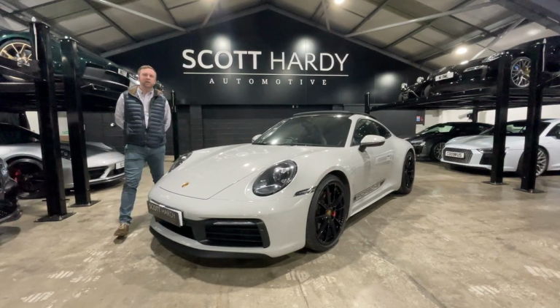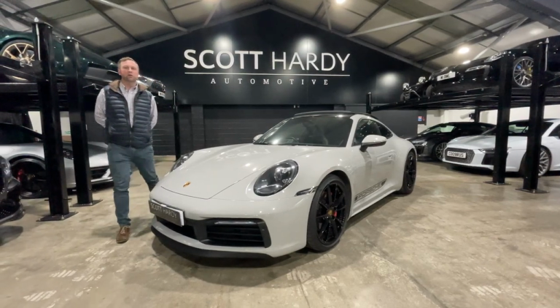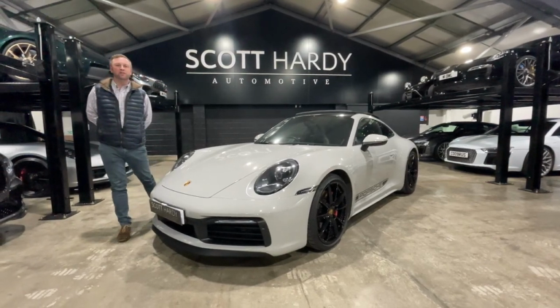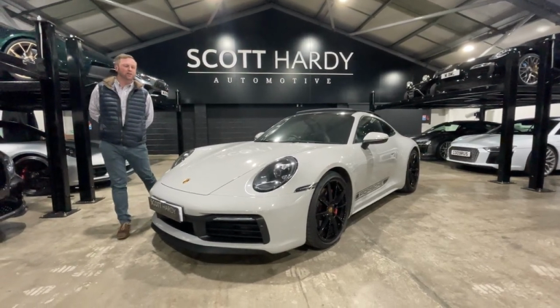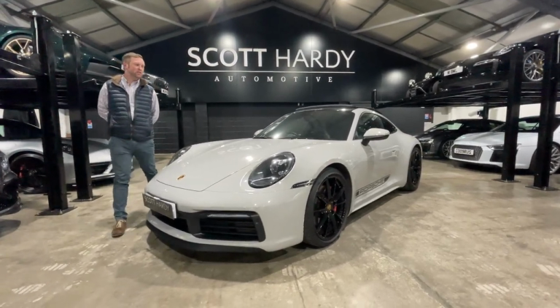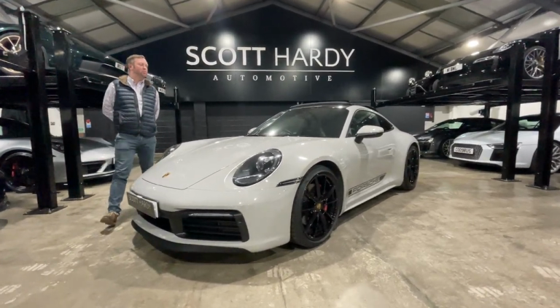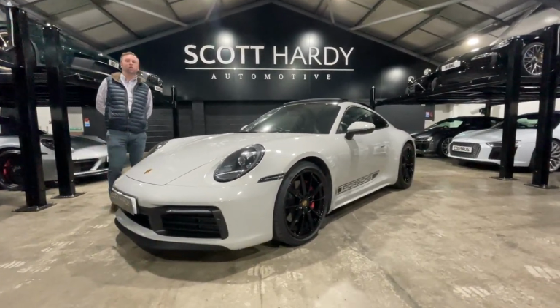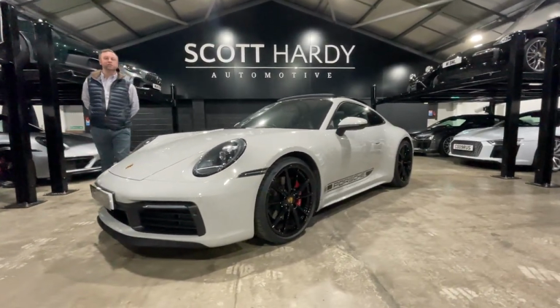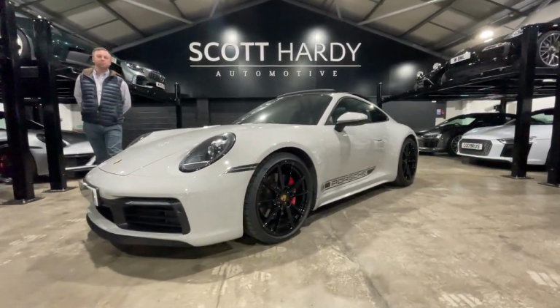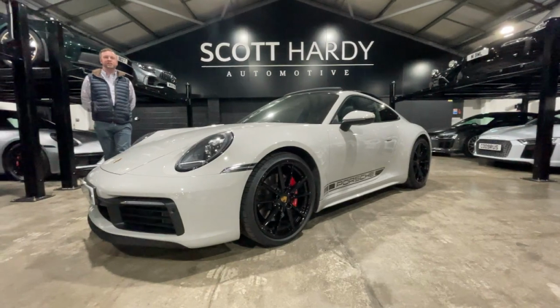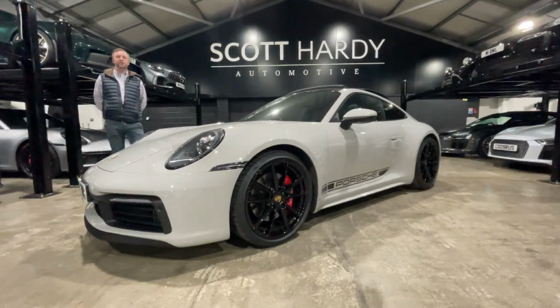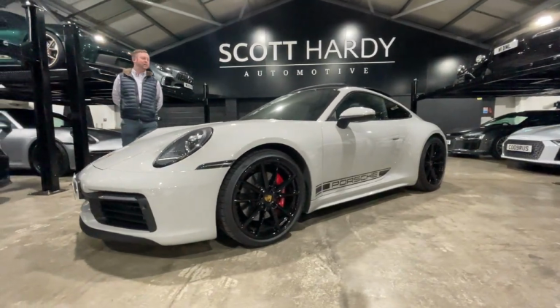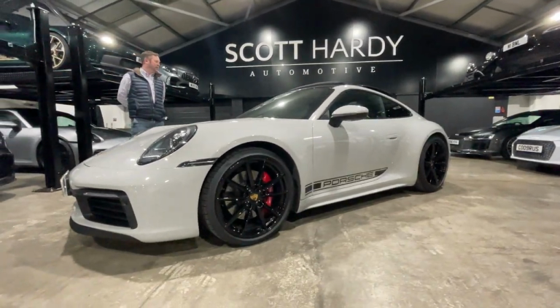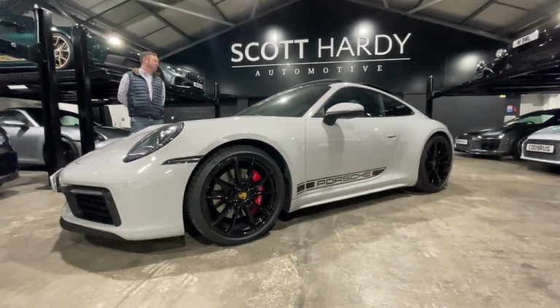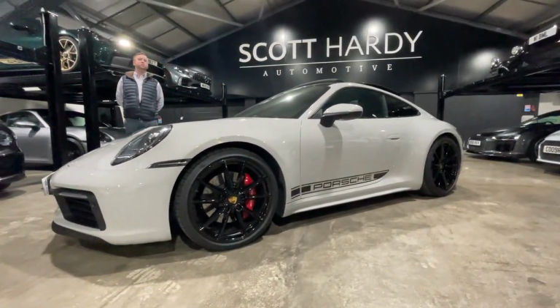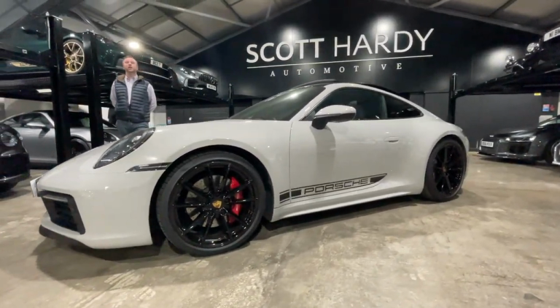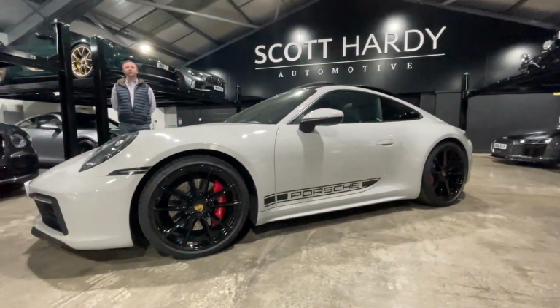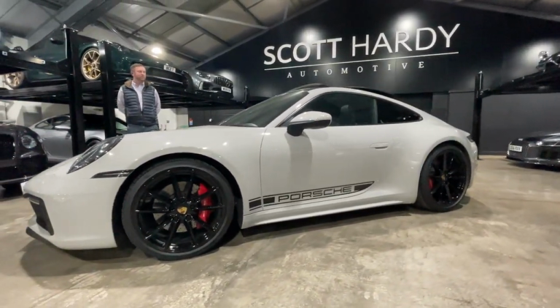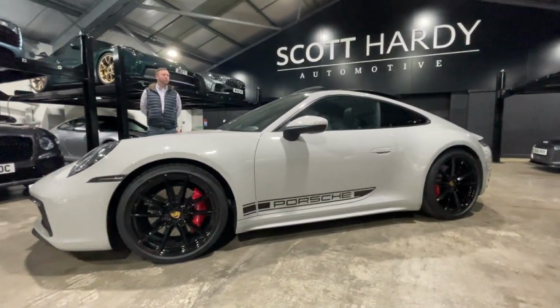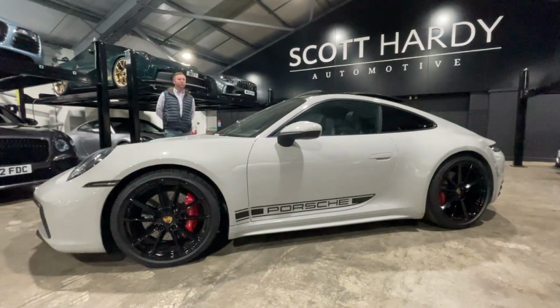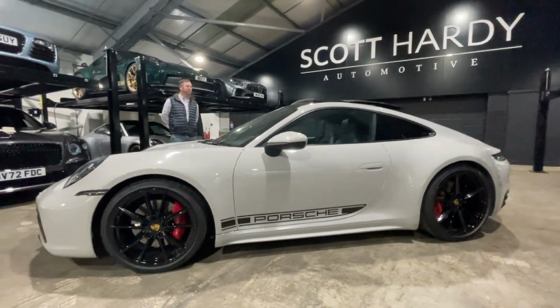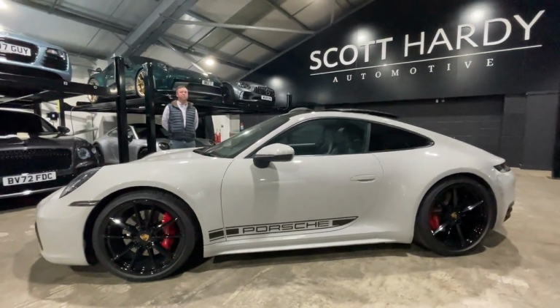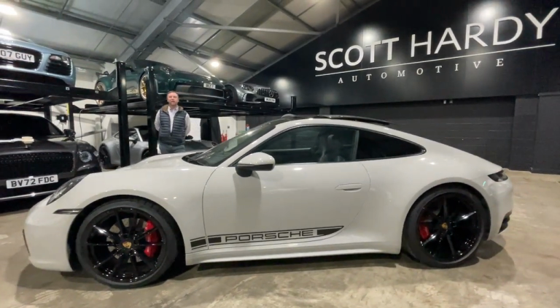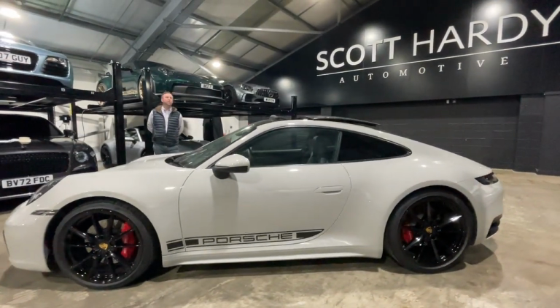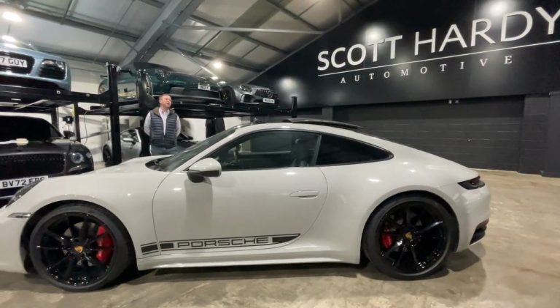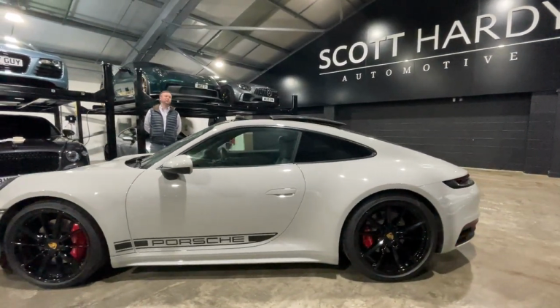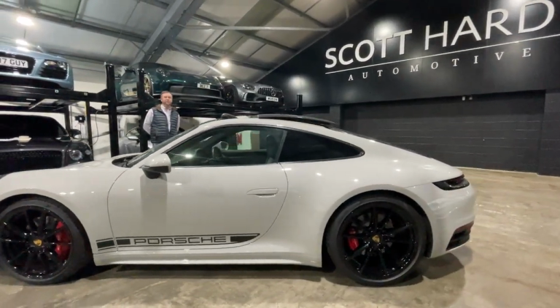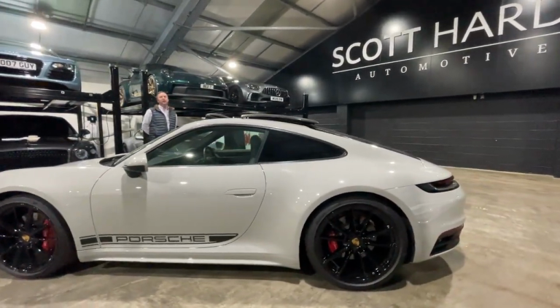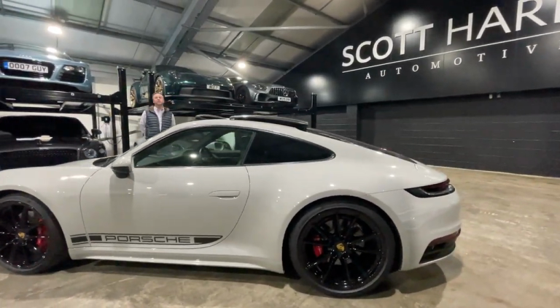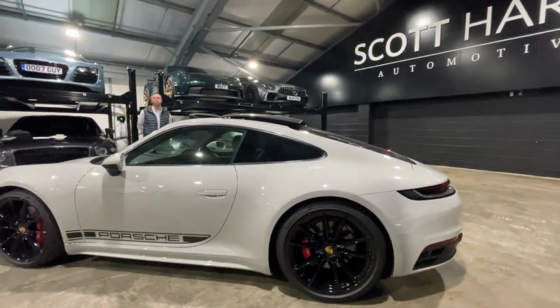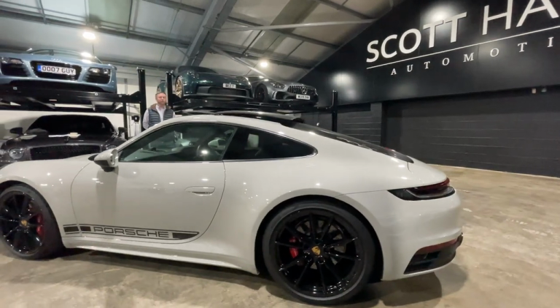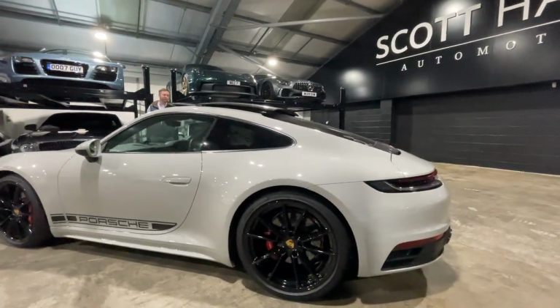Moving around the vehicle, you'll see it's got the gloss black alloy wheels, the Porsche decals on the side, and the colour-coded sports design side skirts. Importantly, it also has the factory rear spoiler, panoramic sunroof, and the sports exhaust system.